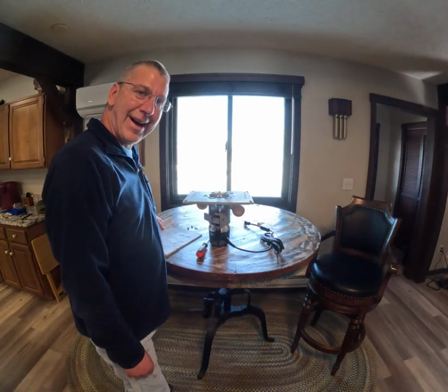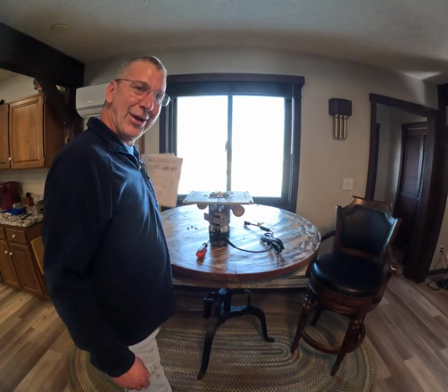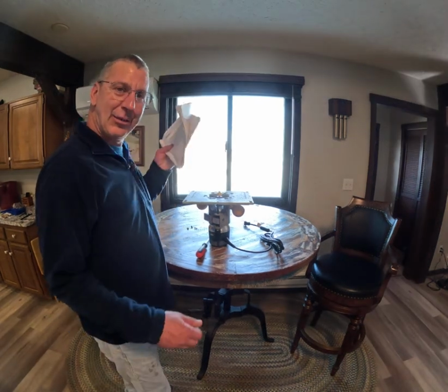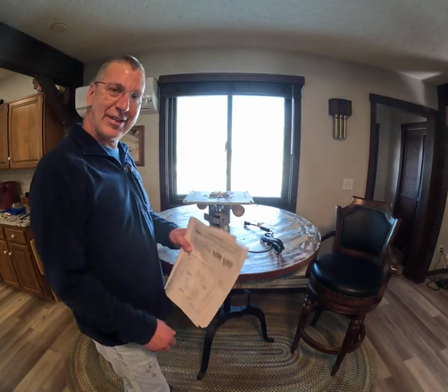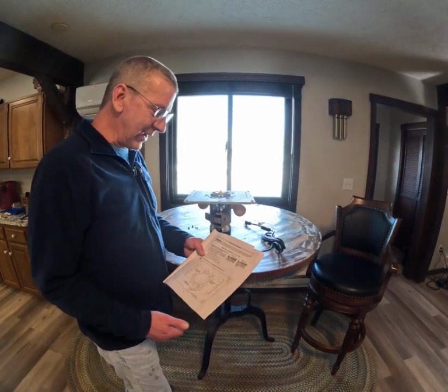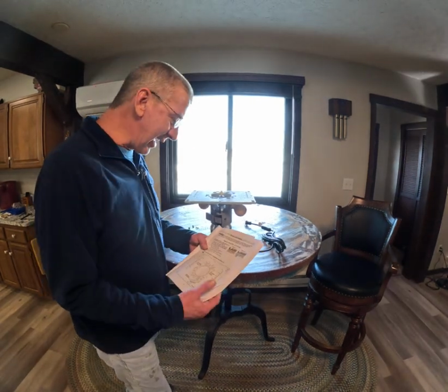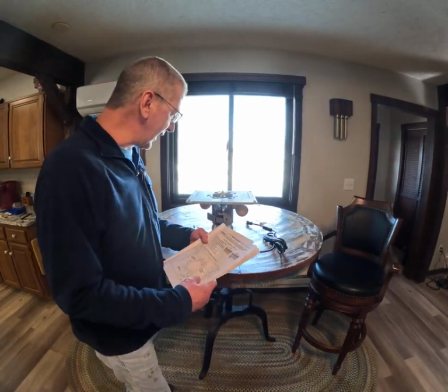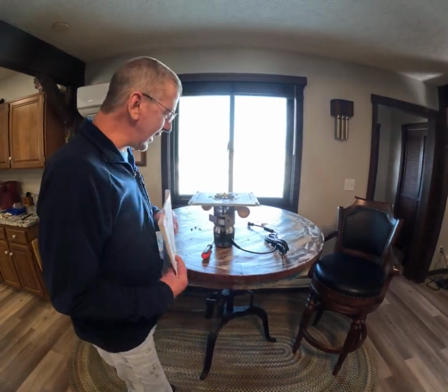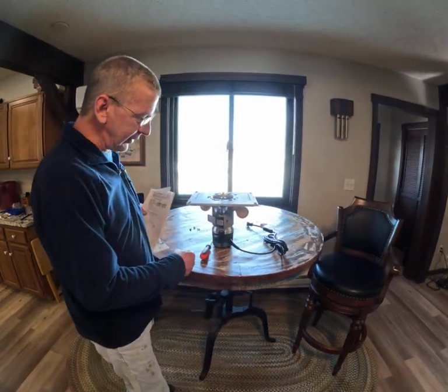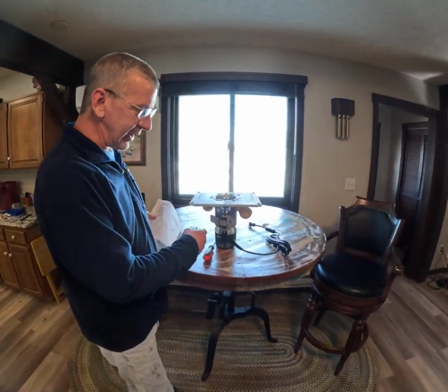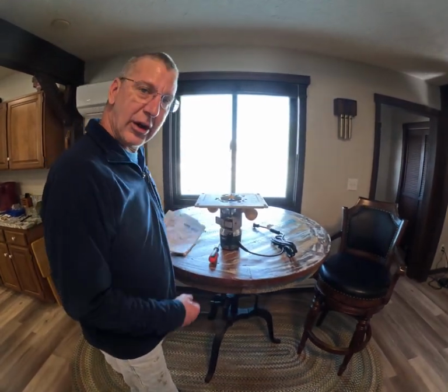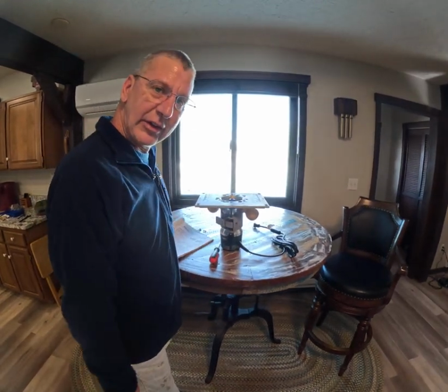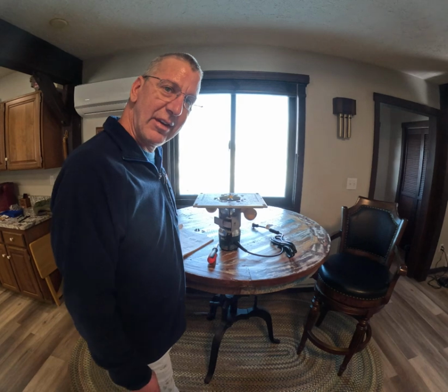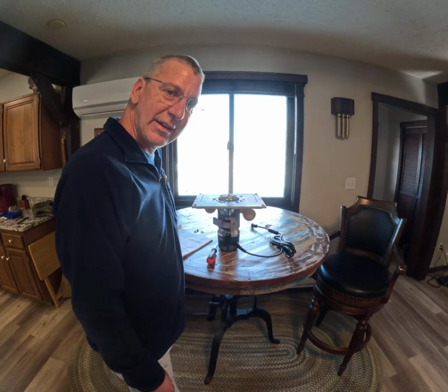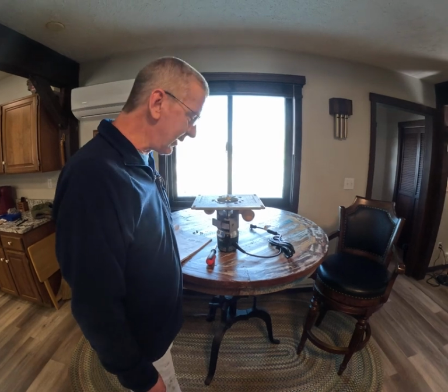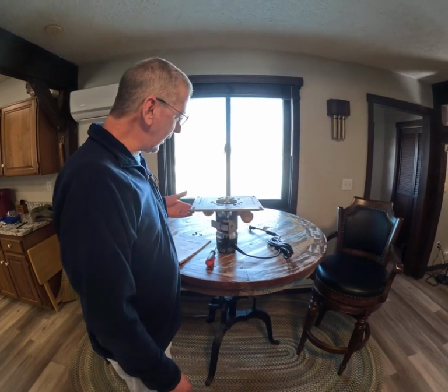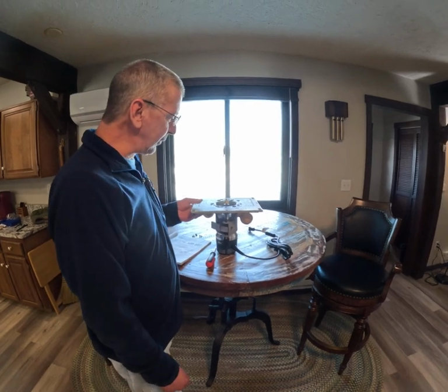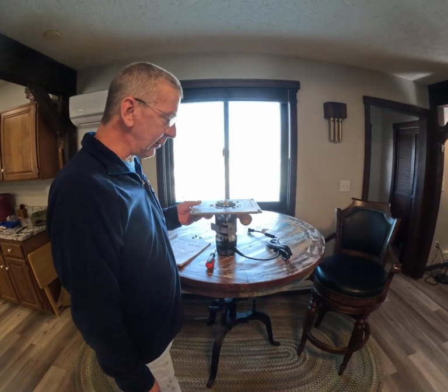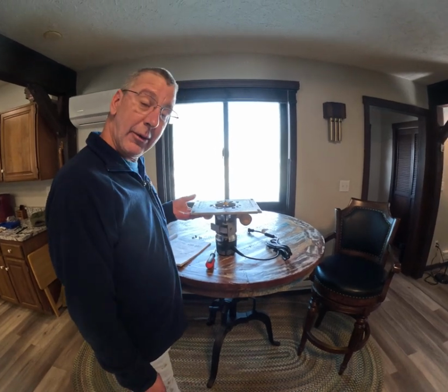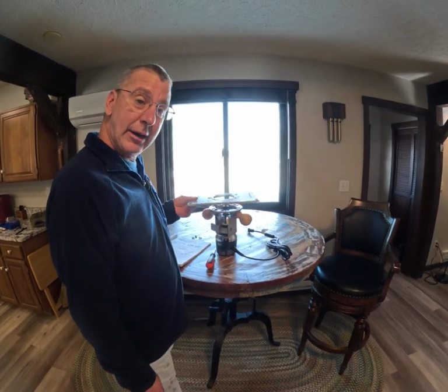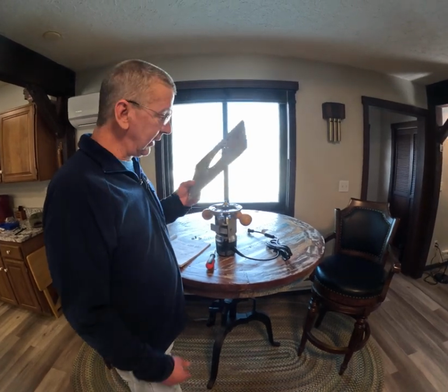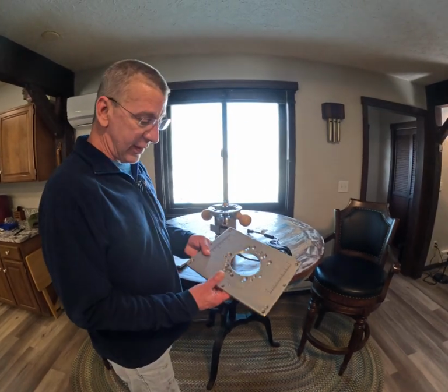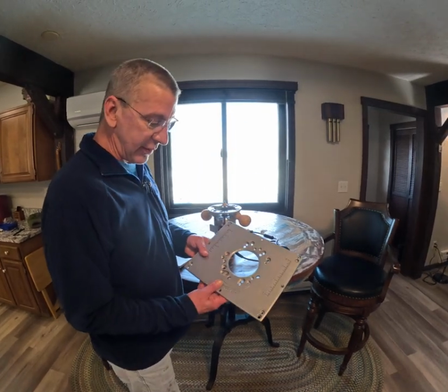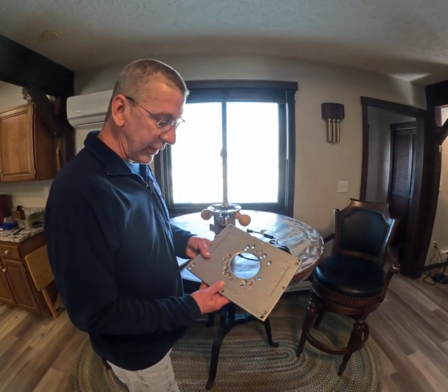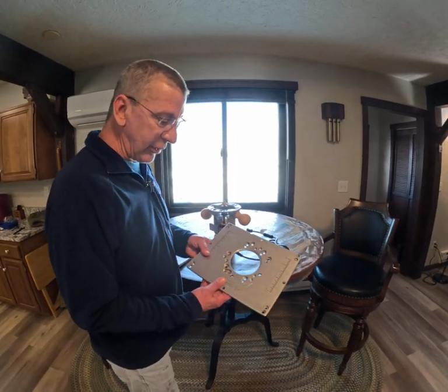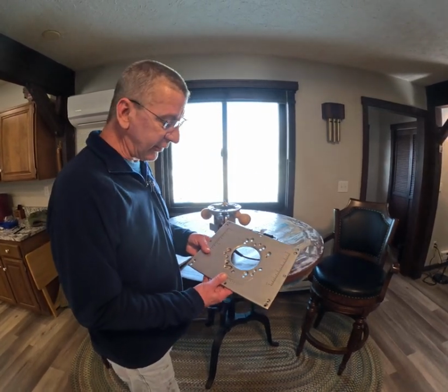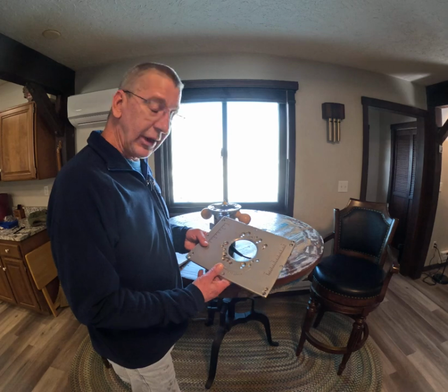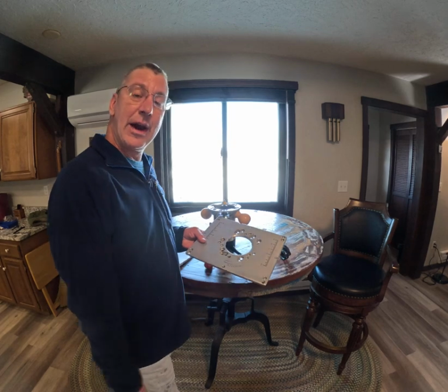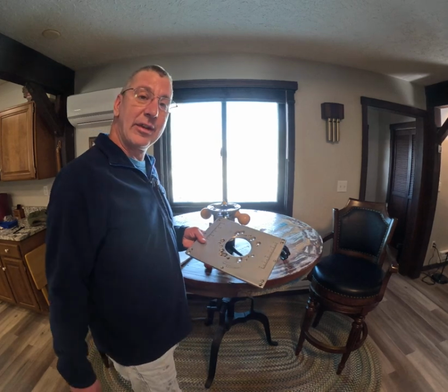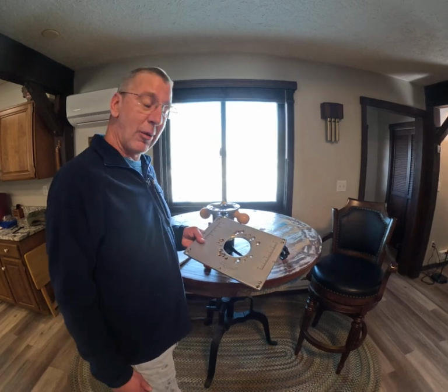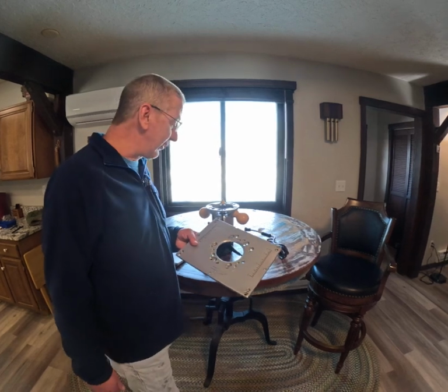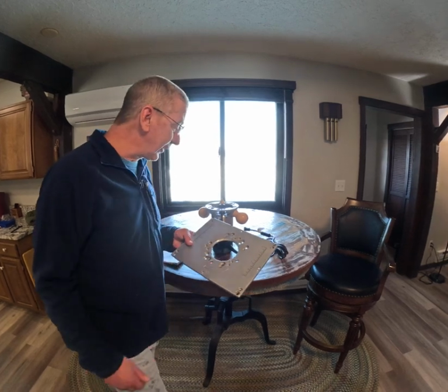Hi all you YouTubers, I was having a heck of a time putting this Bosch 1617 together, especially the plate right here. There's really a super easy way to do it, so I just wanted to let everybody know.